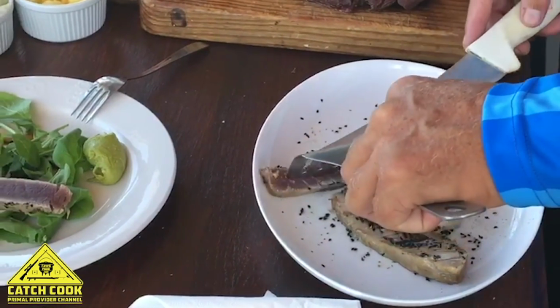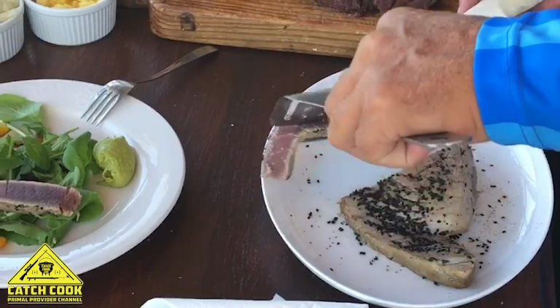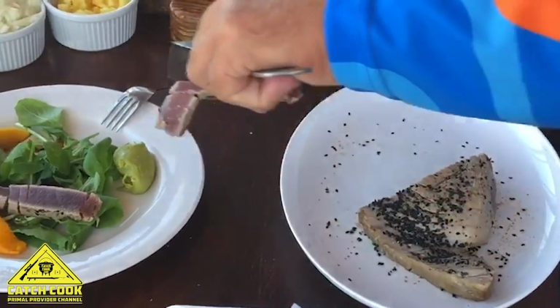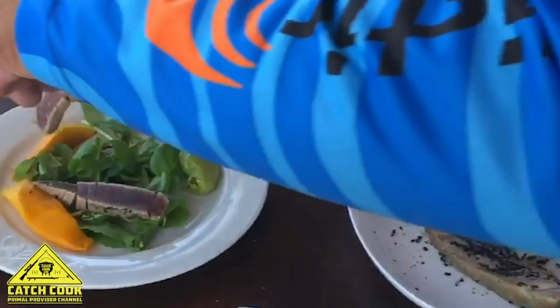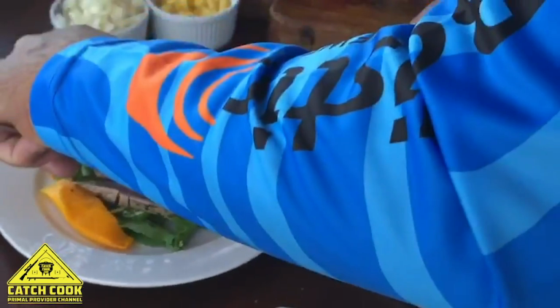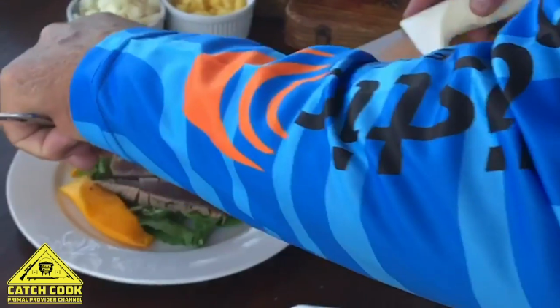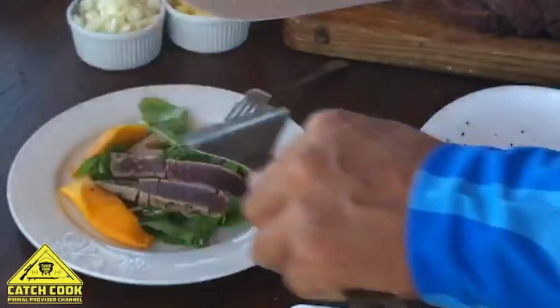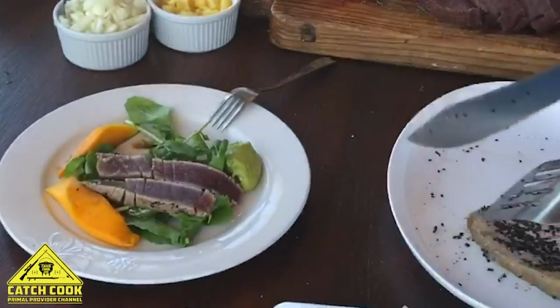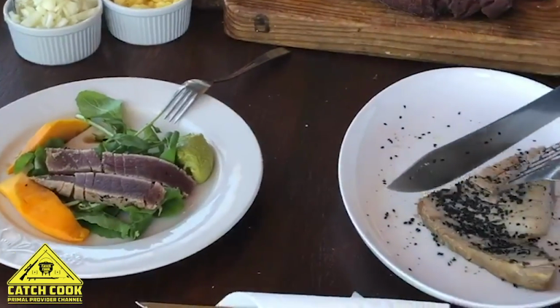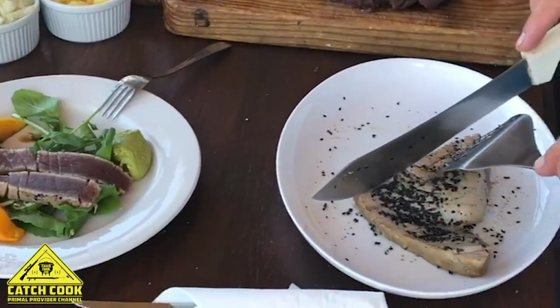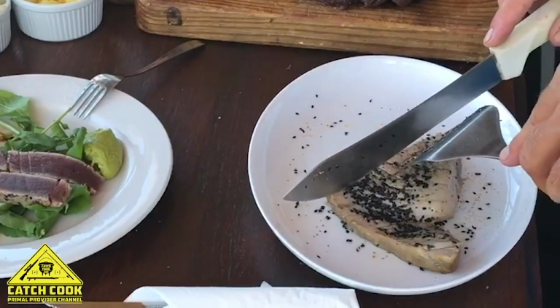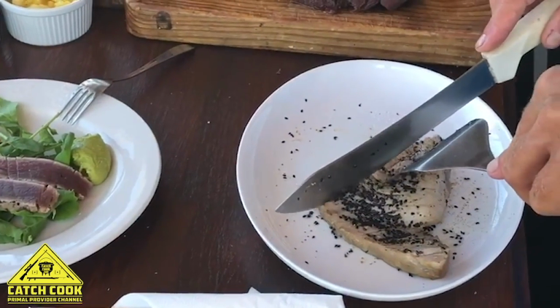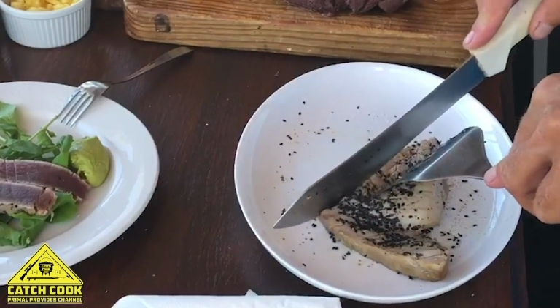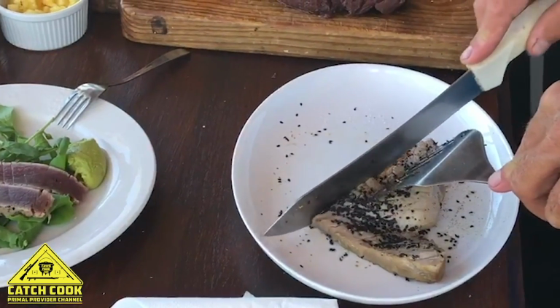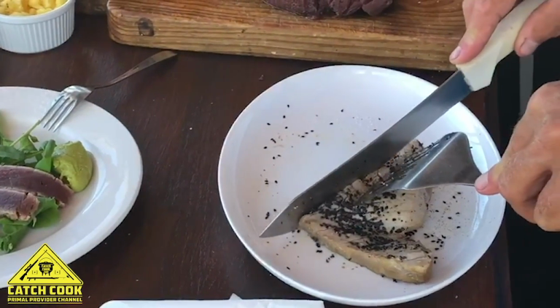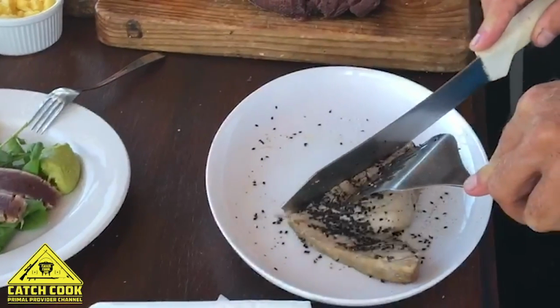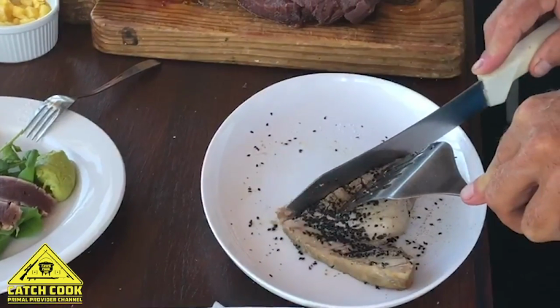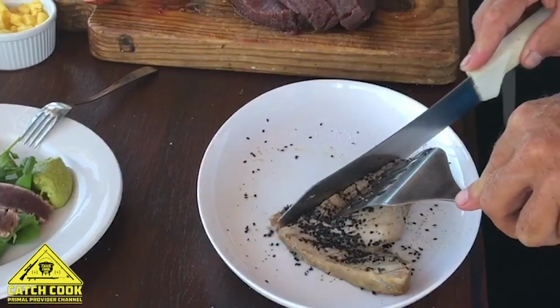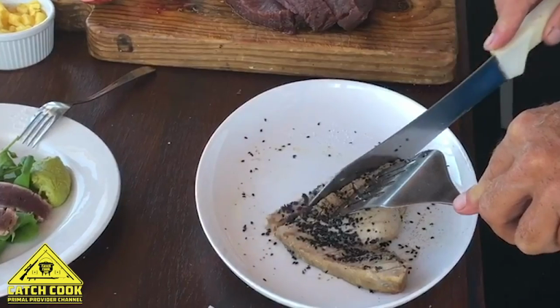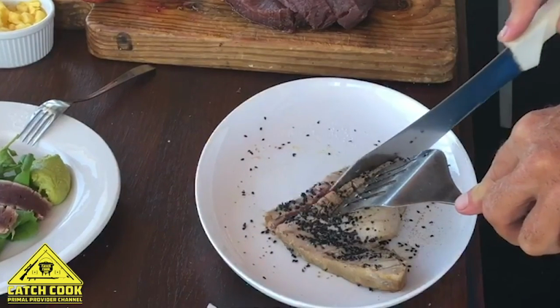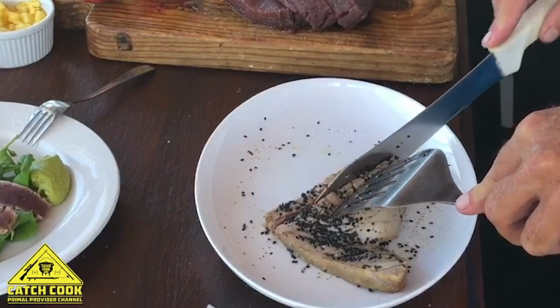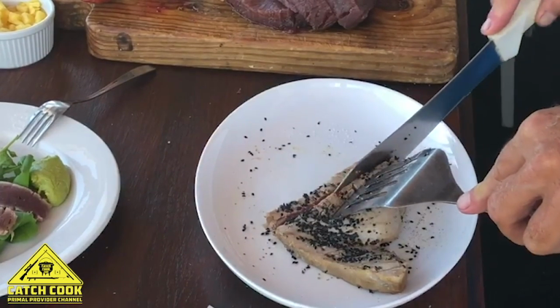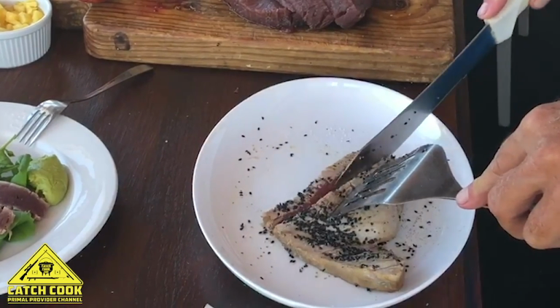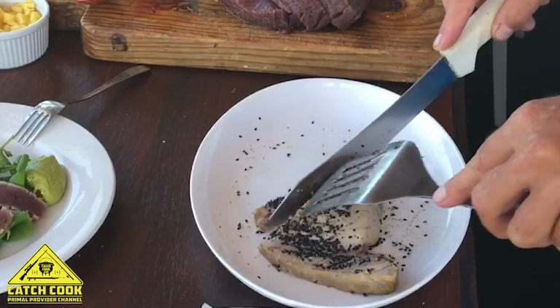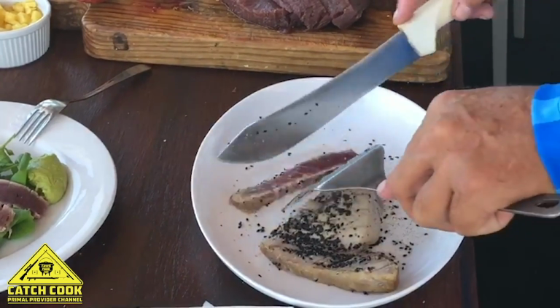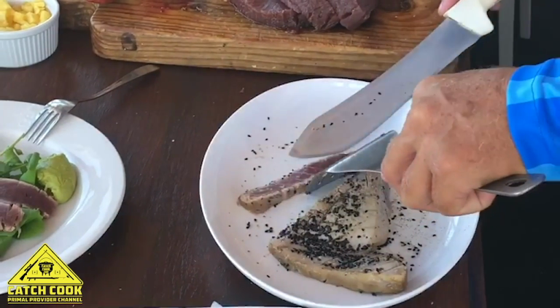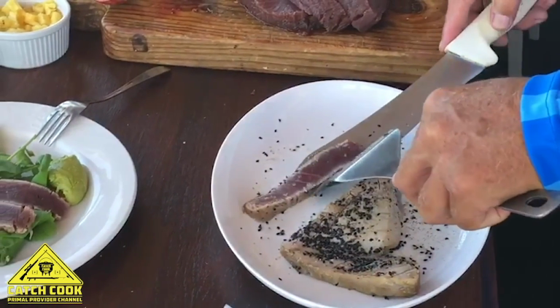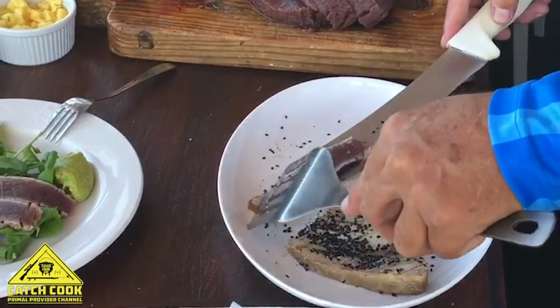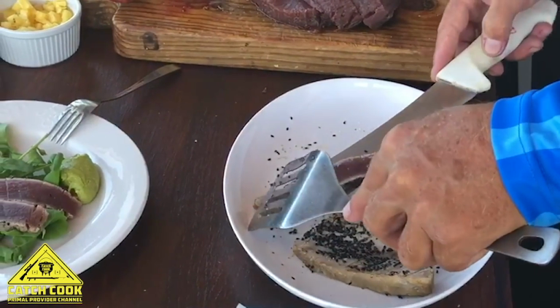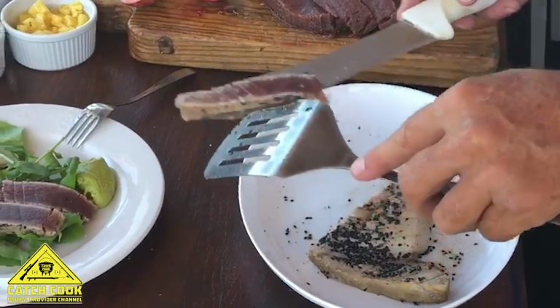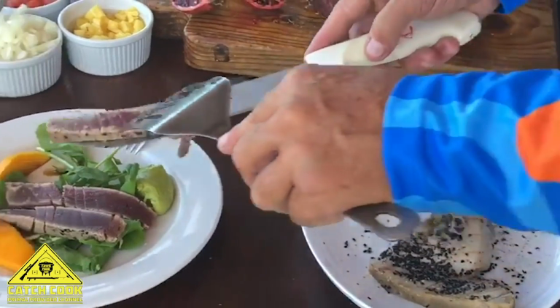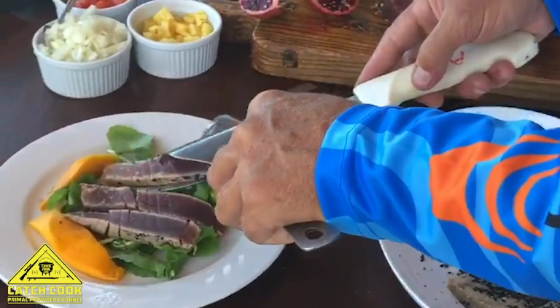When you start with the tuna steak, make sure it's at room temperature — it doesn't come straight from the fridge. Take it out of the fridge about half an hour before the time so the steak is at room temperature, otherwise the inside will still be ice cold while the outside is just seared.